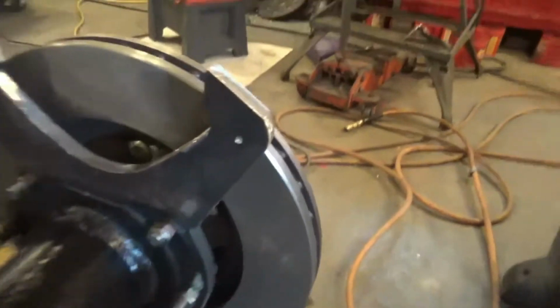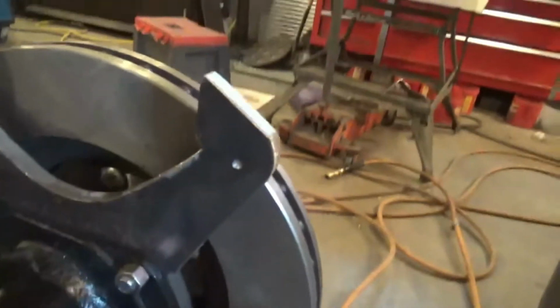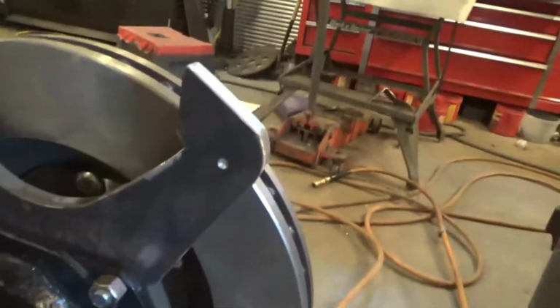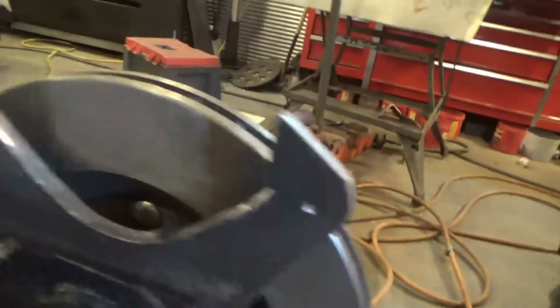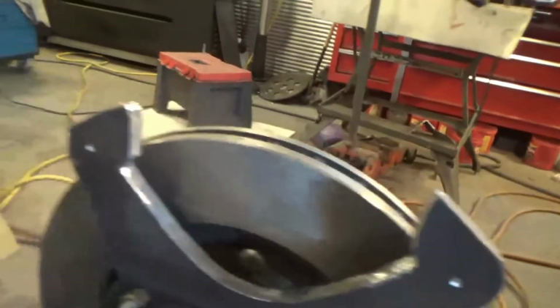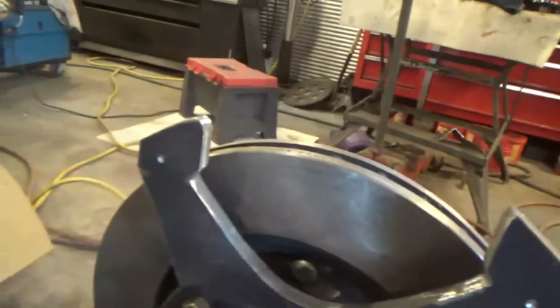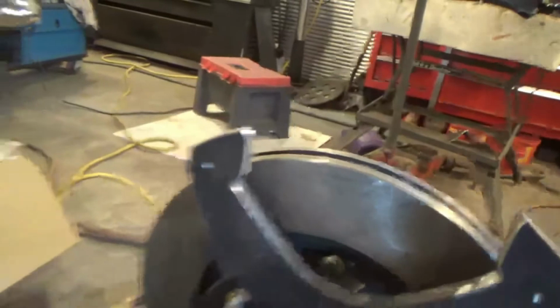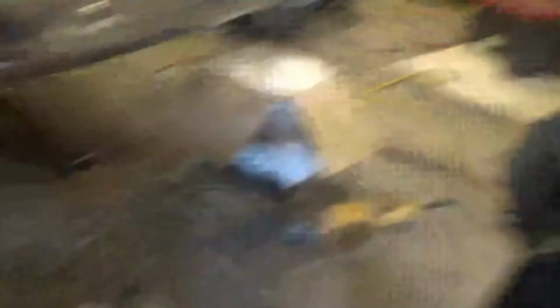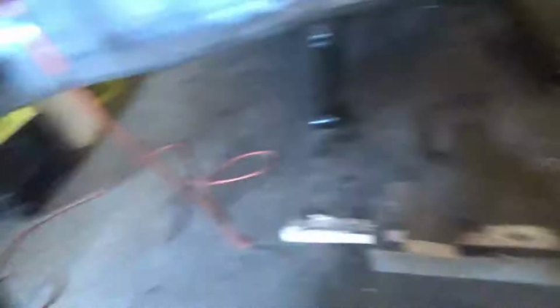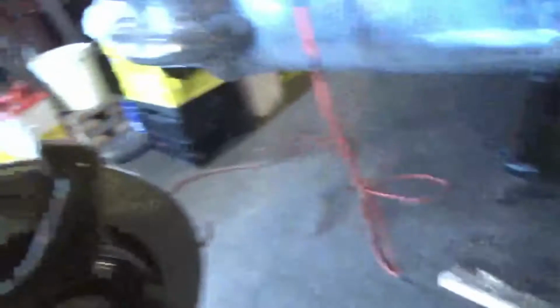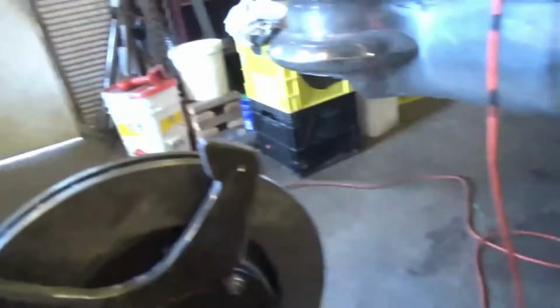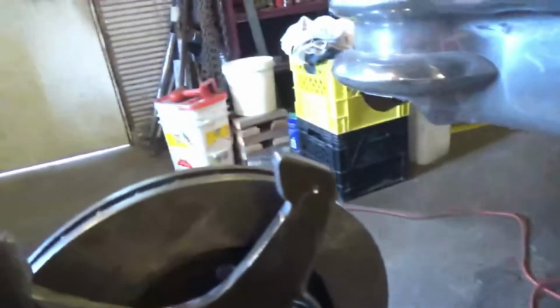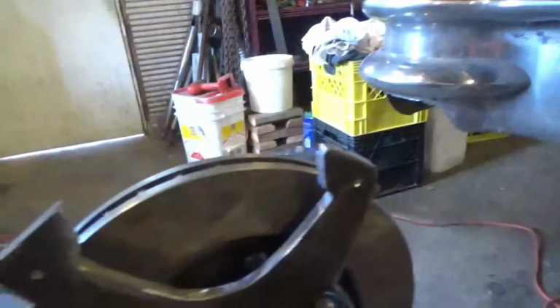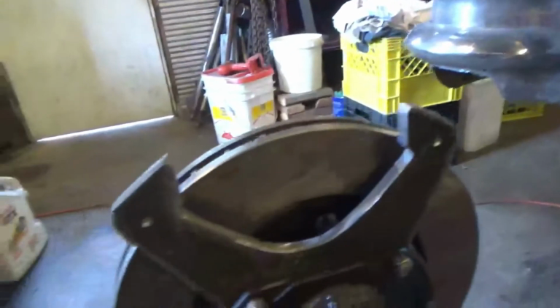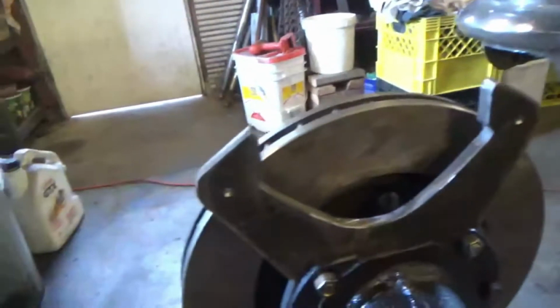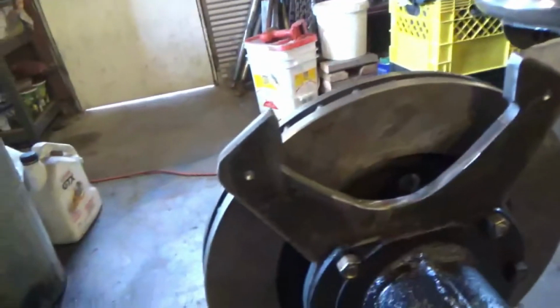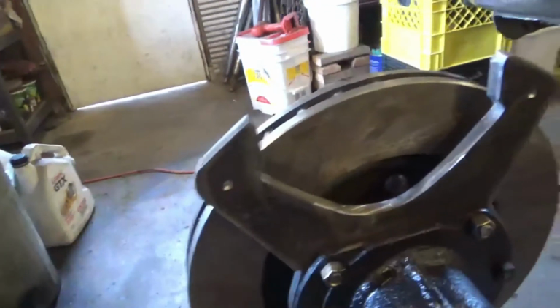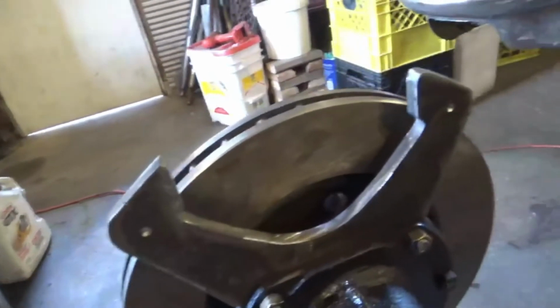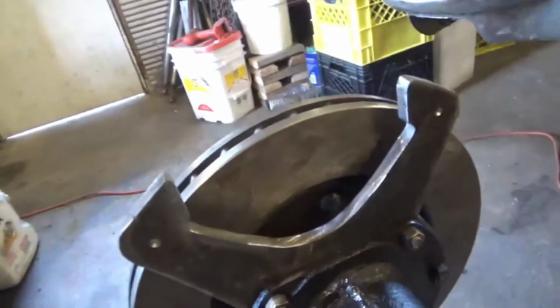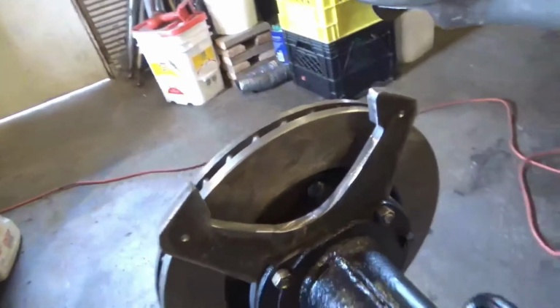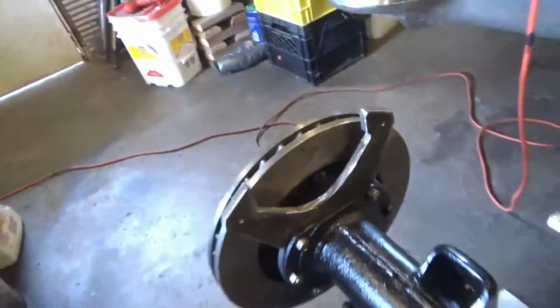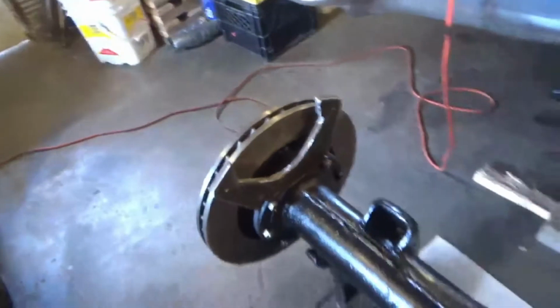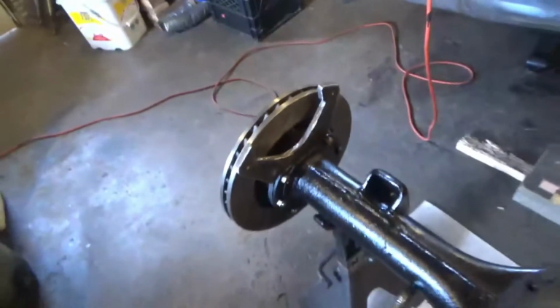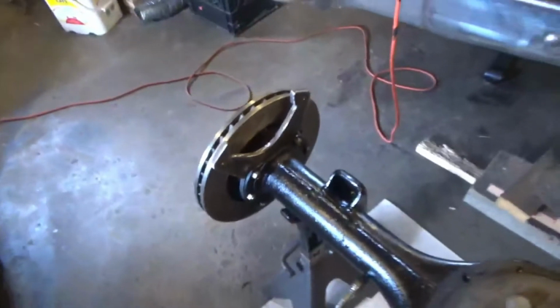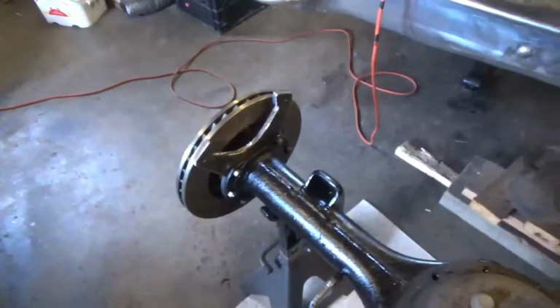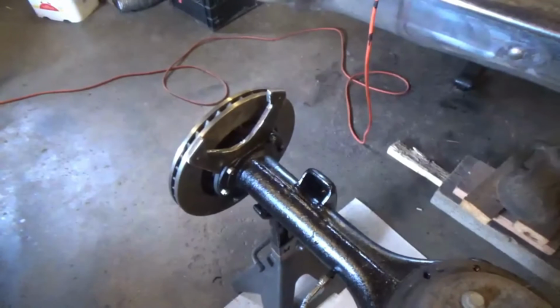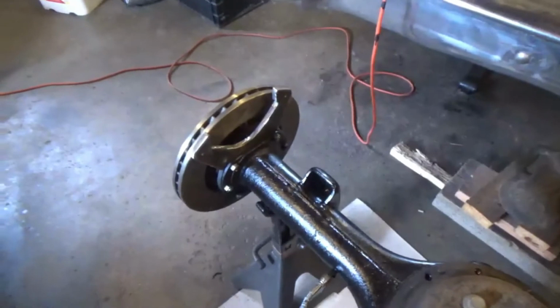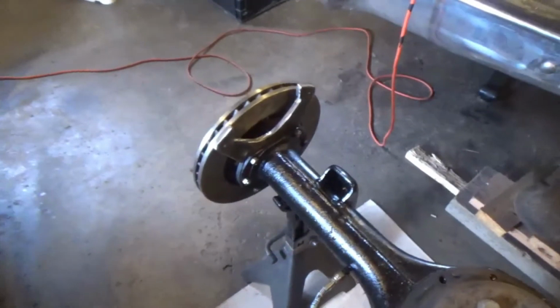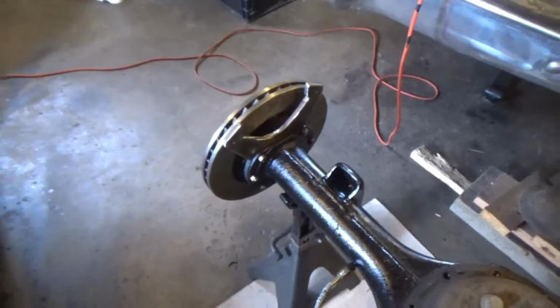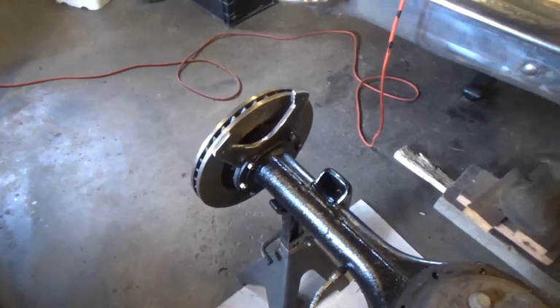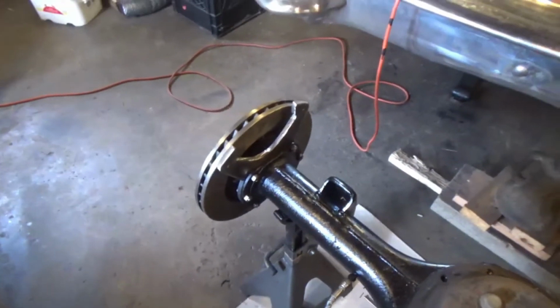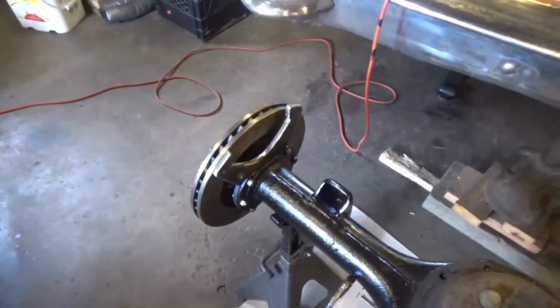There — marked. Perfect. Now drill and tap. I'll take another picture when it's all back together.